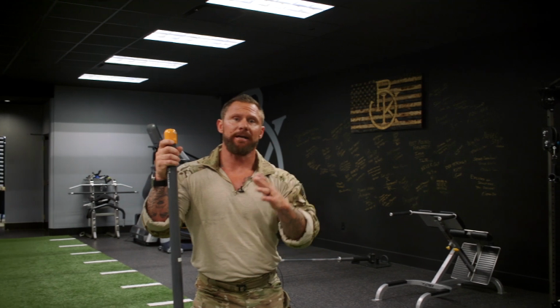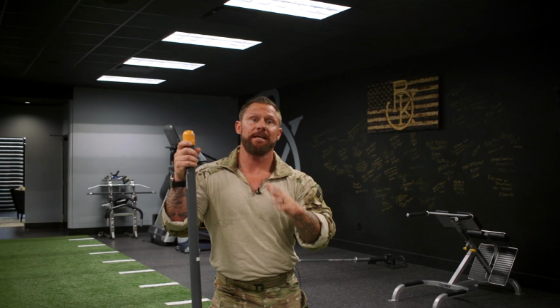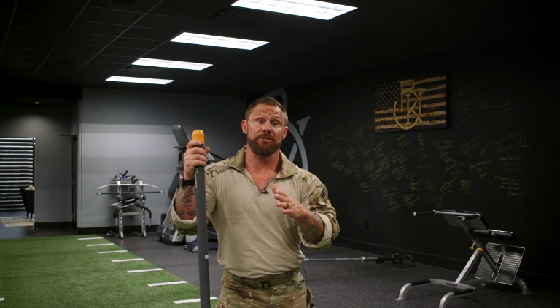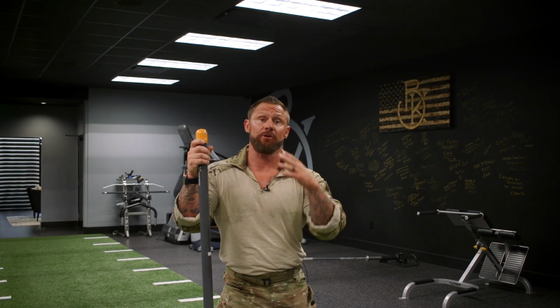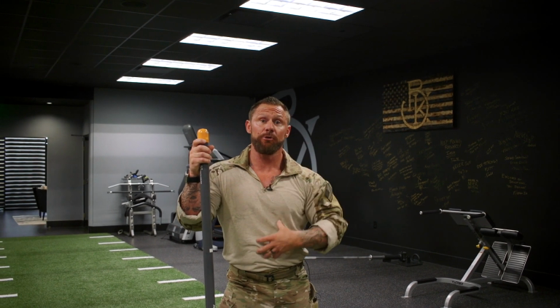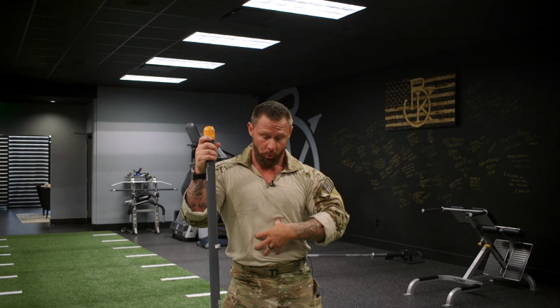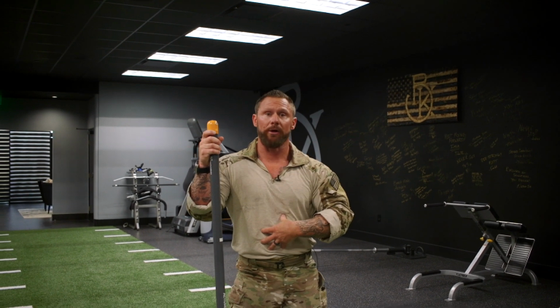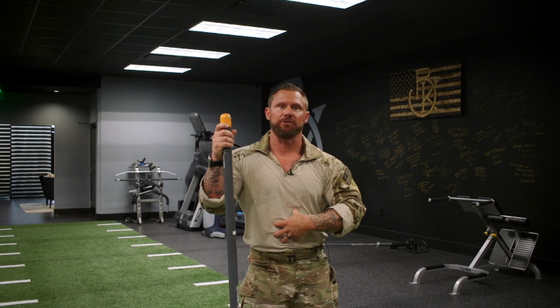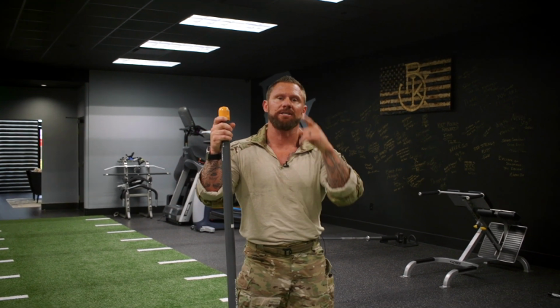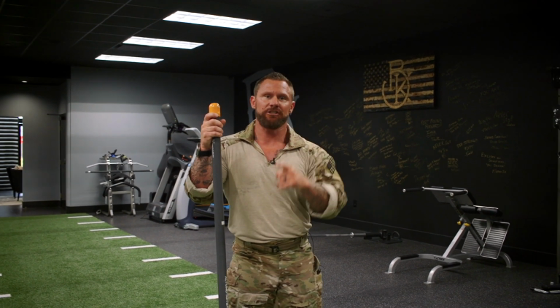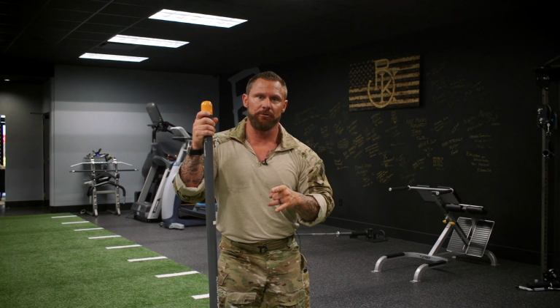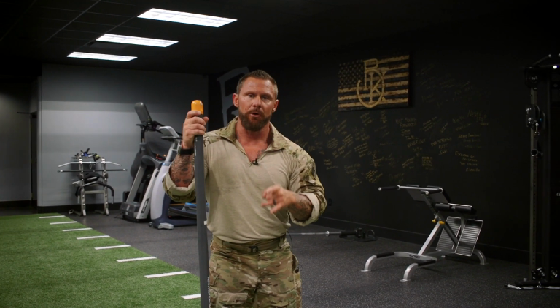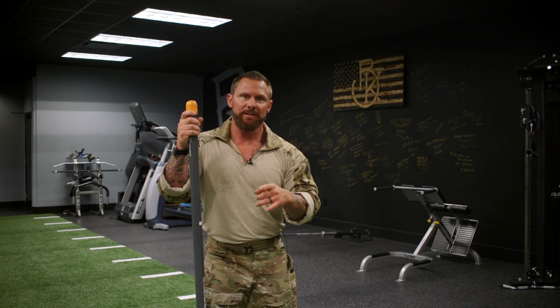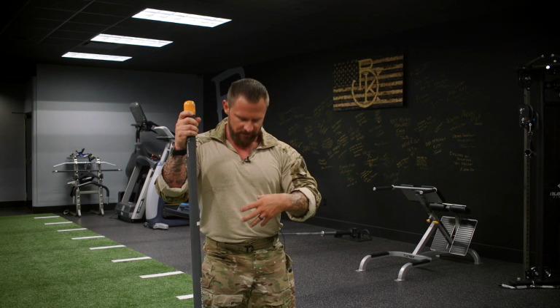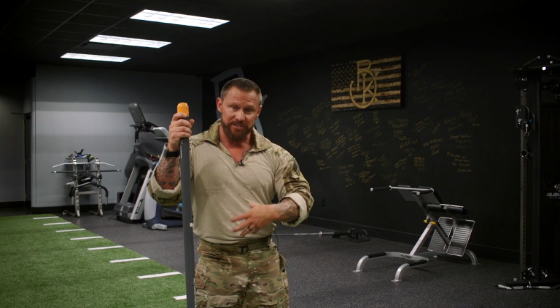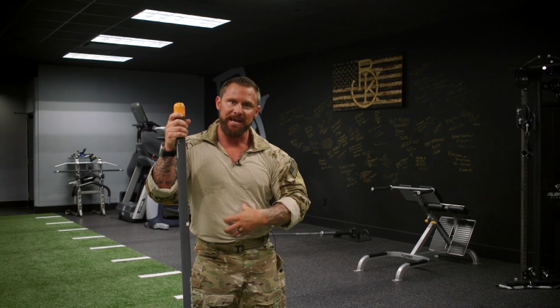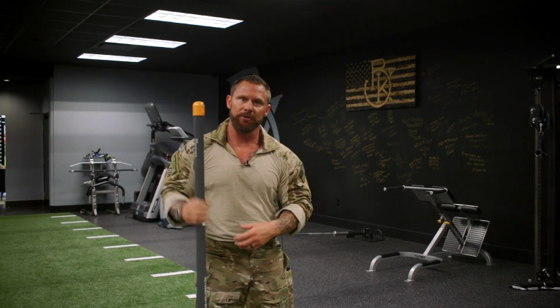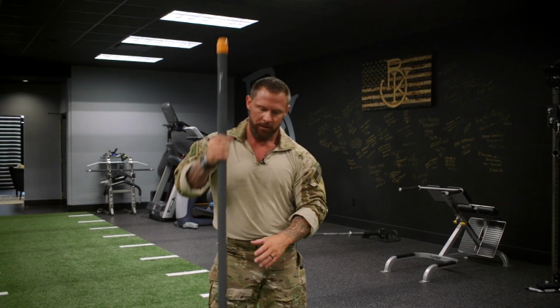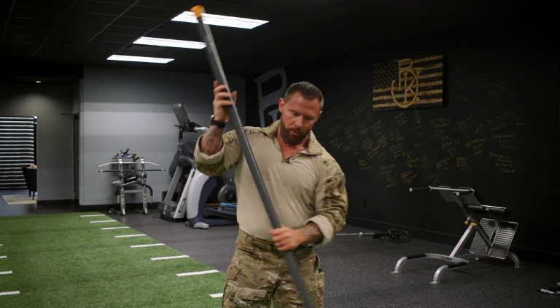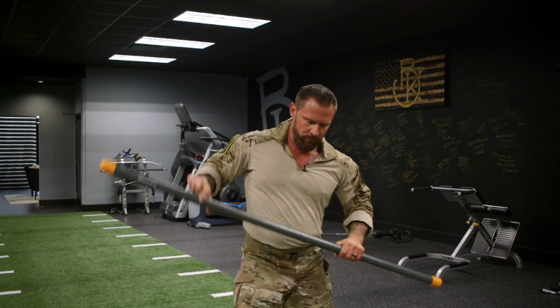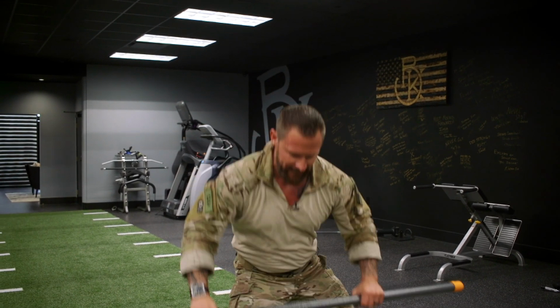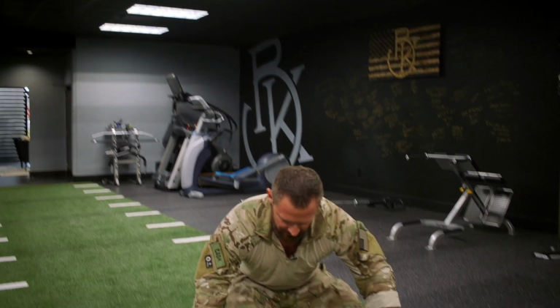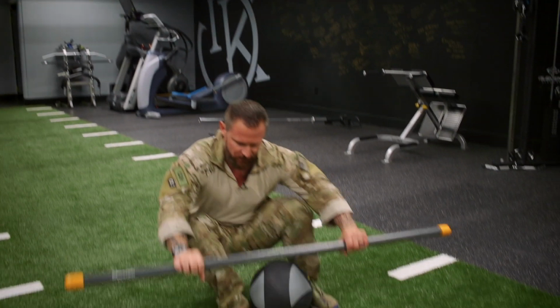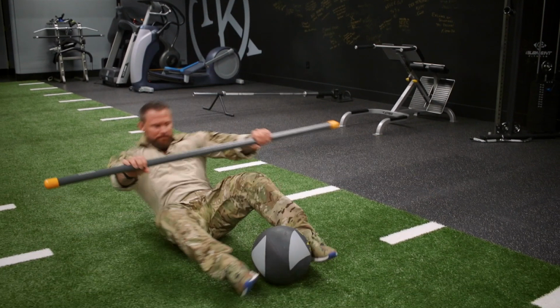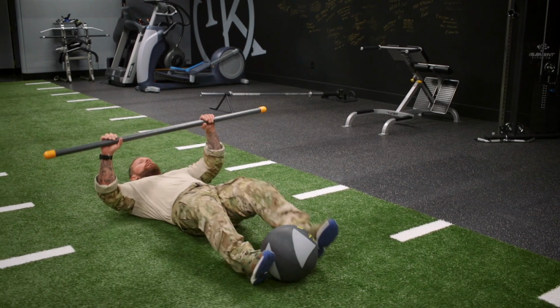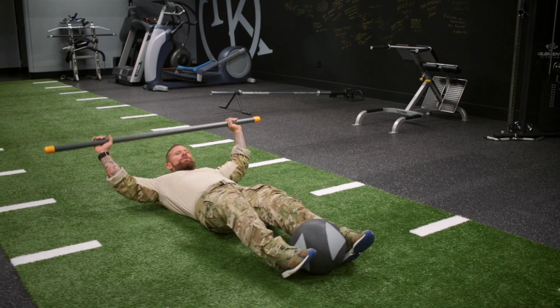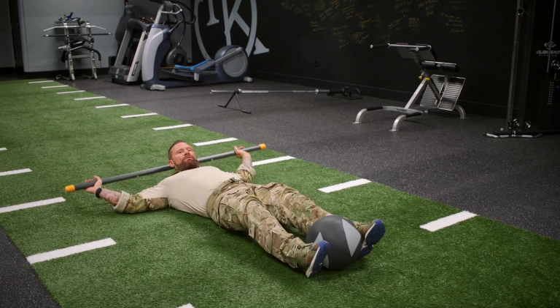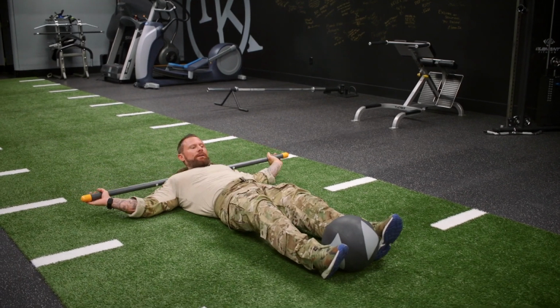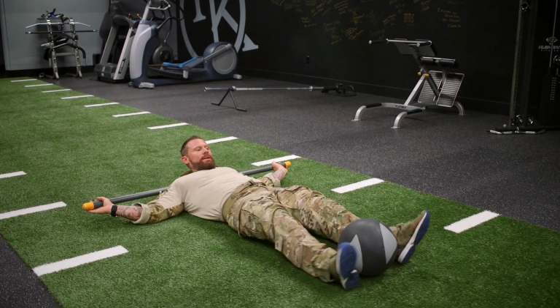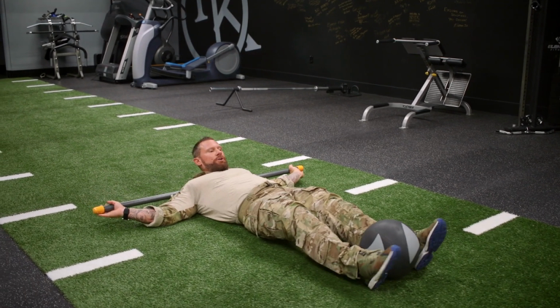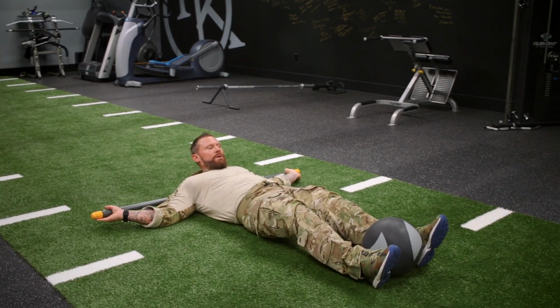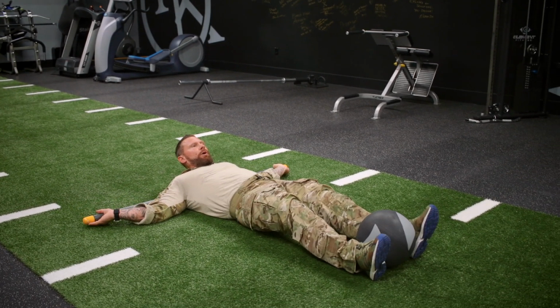Alright guys, next exercise is going to be a huge core oriented exercise. It's going to be the Crucible. What it does is it focuses mainly on the core. What we do is we lay down in the sit-up position. You can have weighted or not weighted. You're going to squeeze the ball.